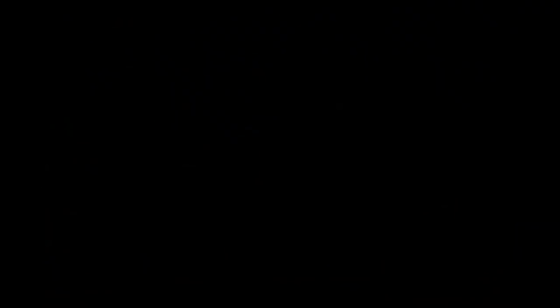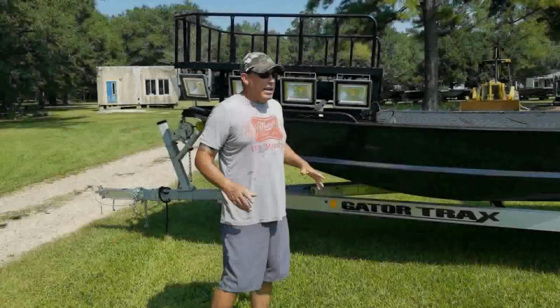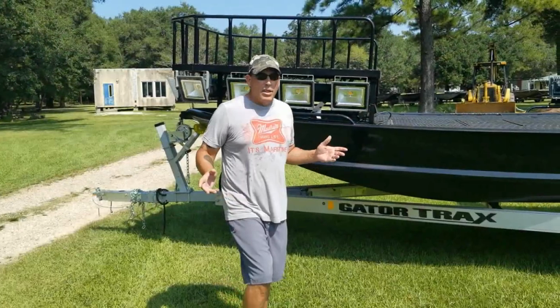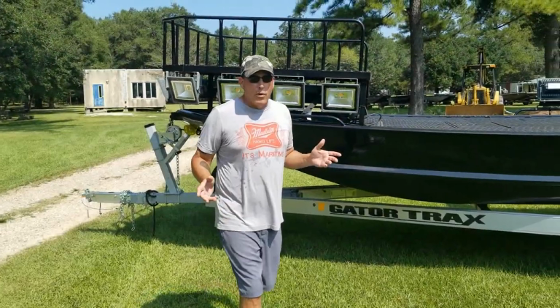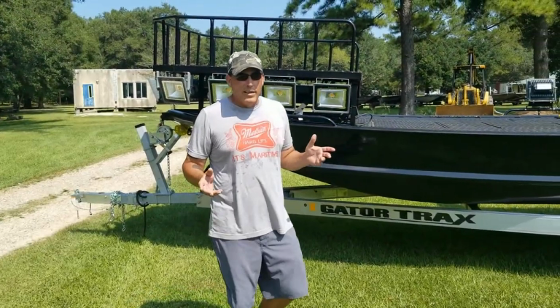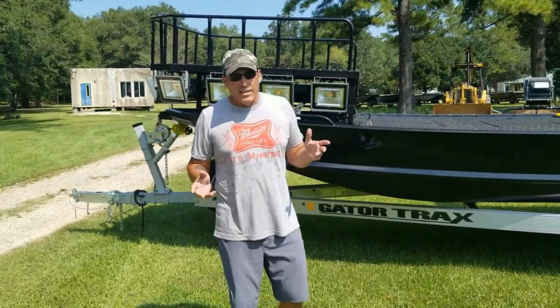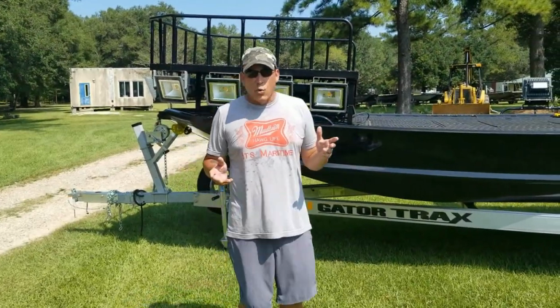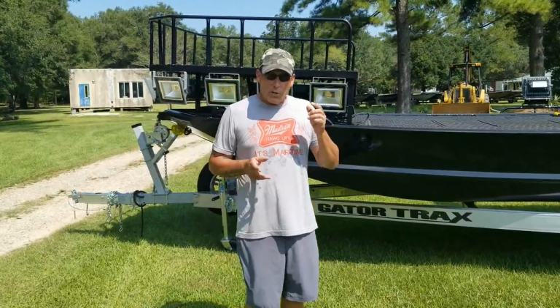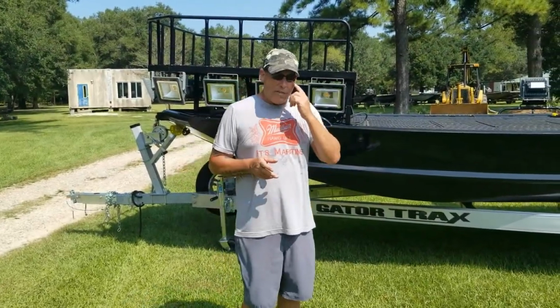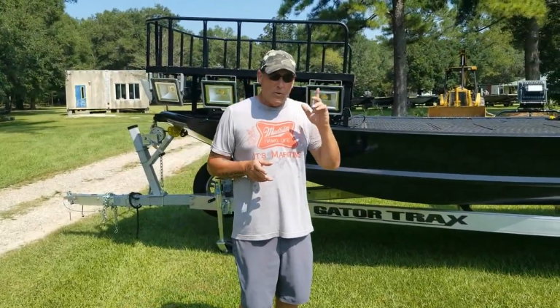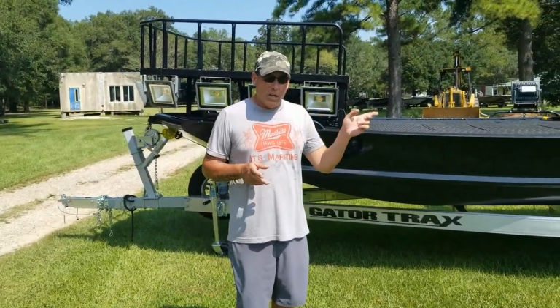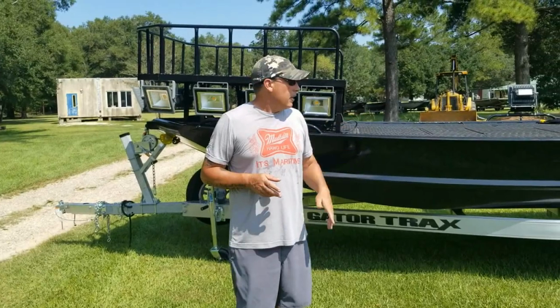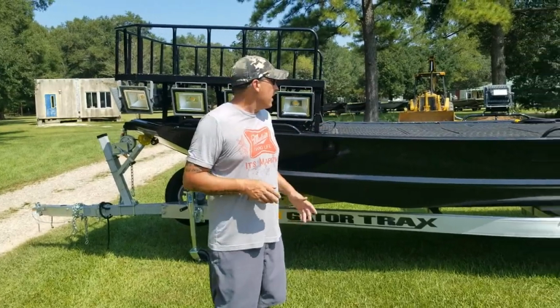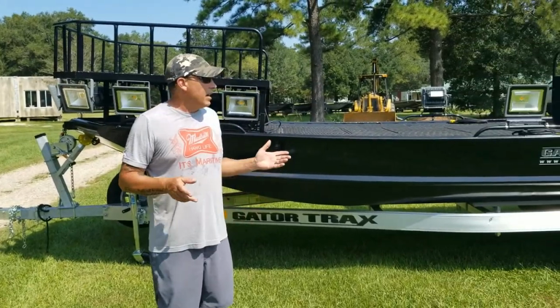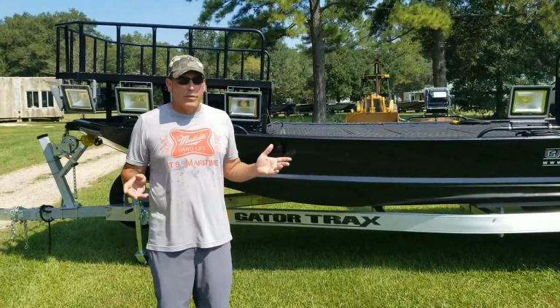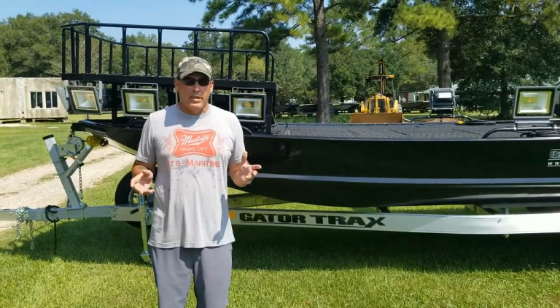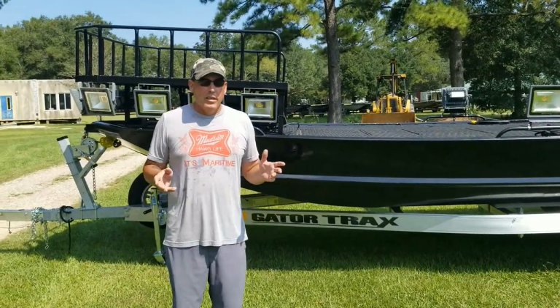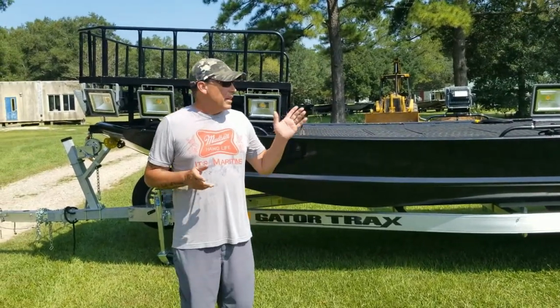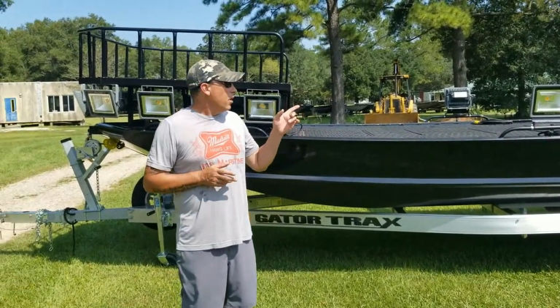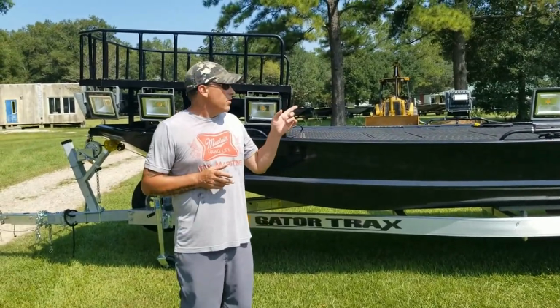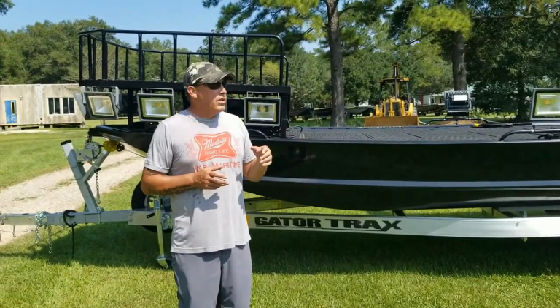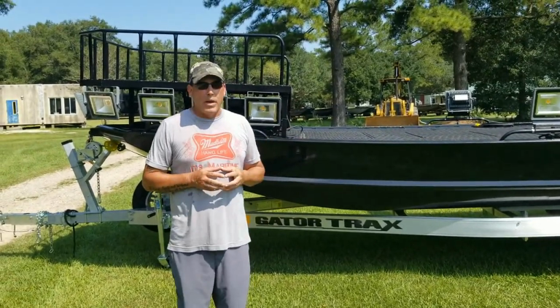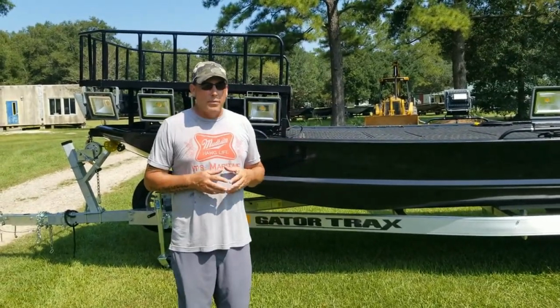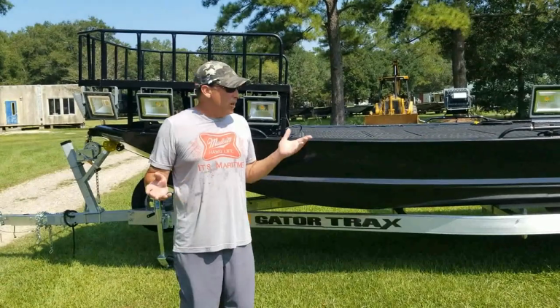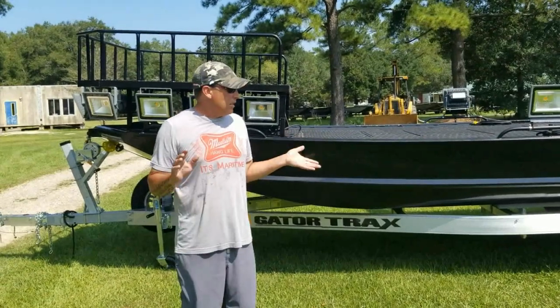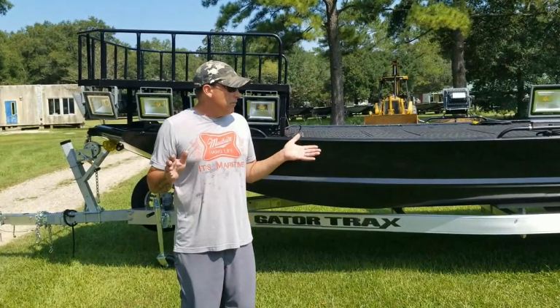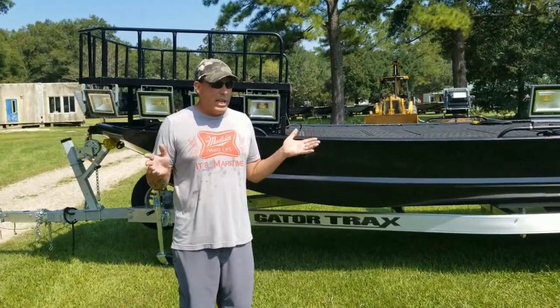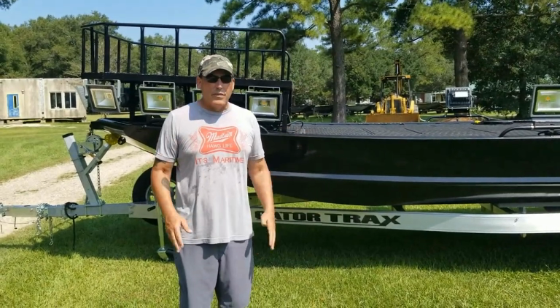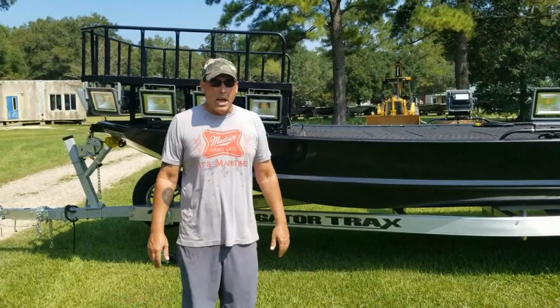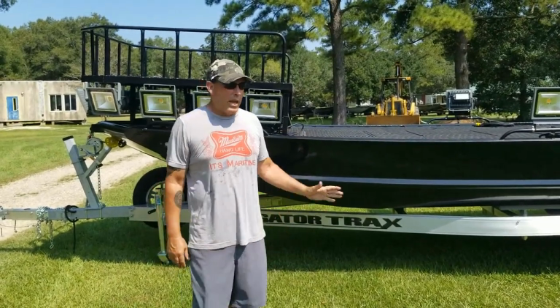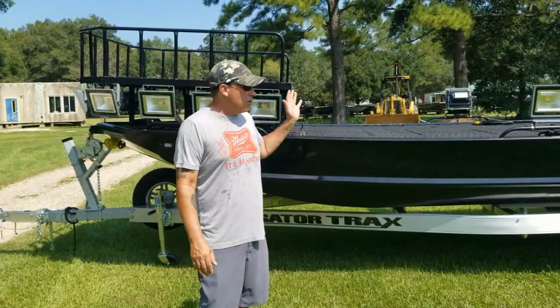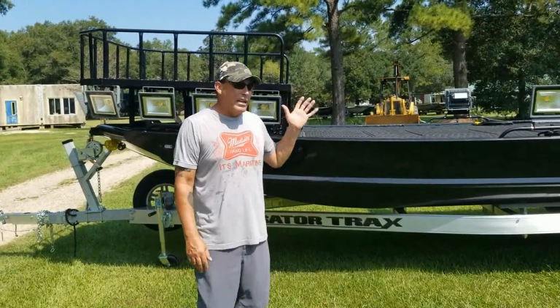All right, guys, got another boat going out here today. This is a 2270 with the hunt deck, which makes it right at 24 feet. It's got a 200 Suzuki on the back of it. Boat runs in the 48 to 50 mile an hour range like you see it now.